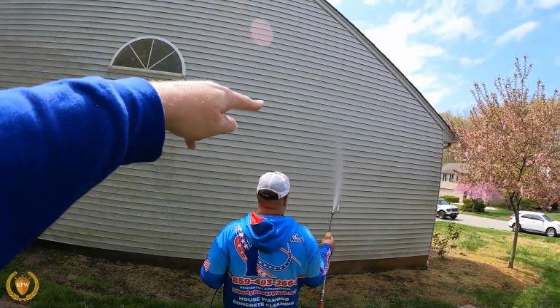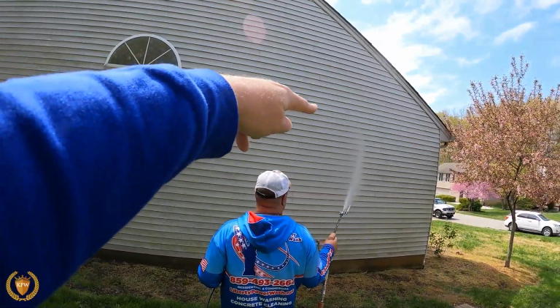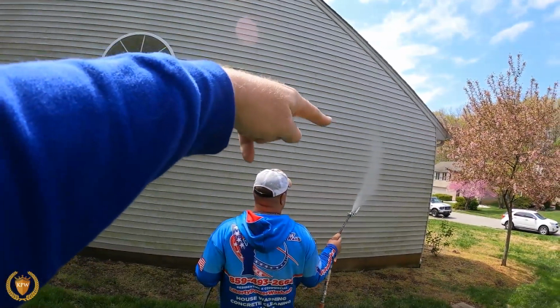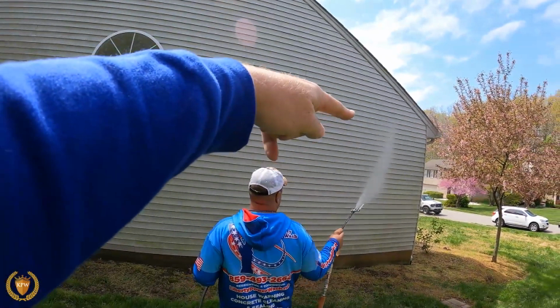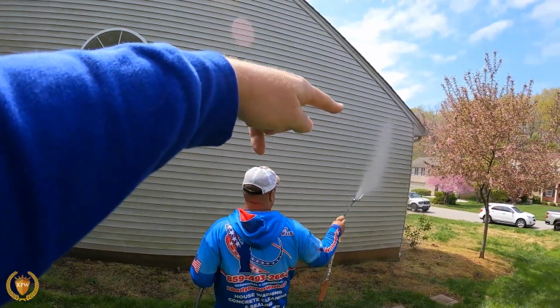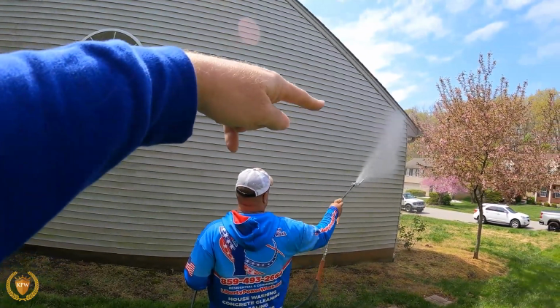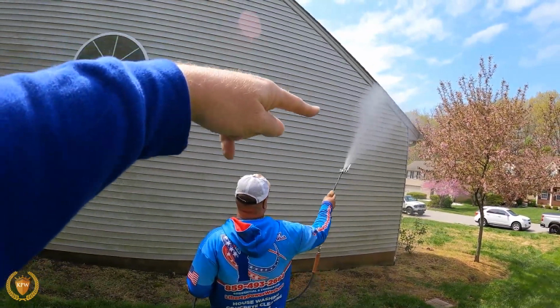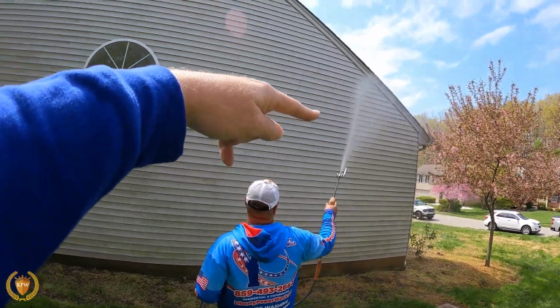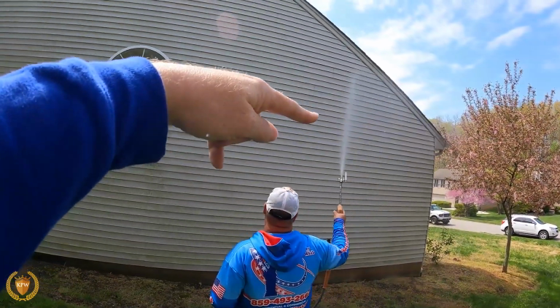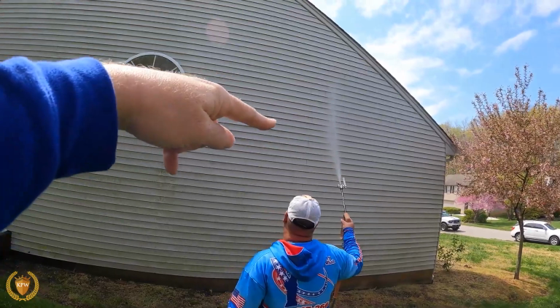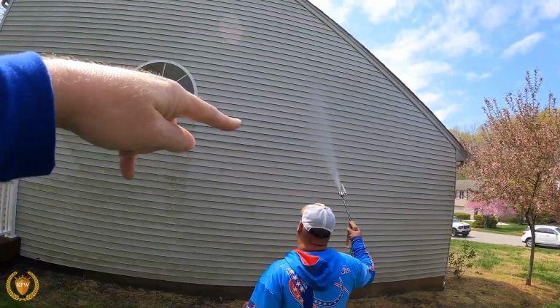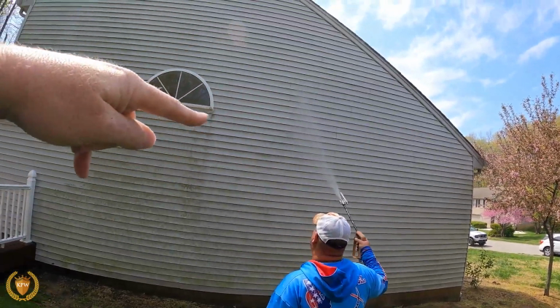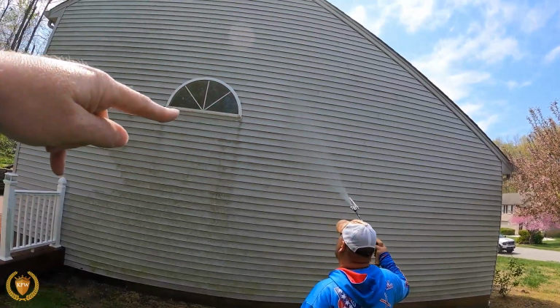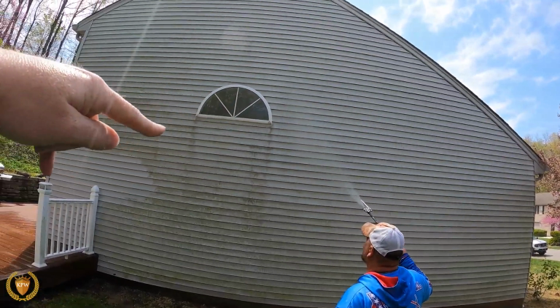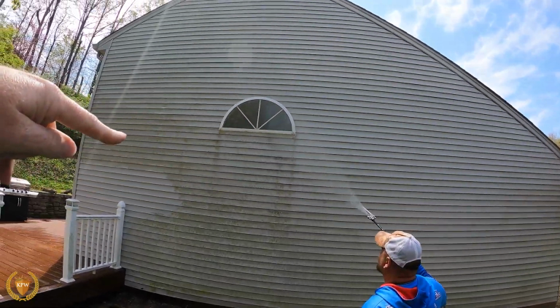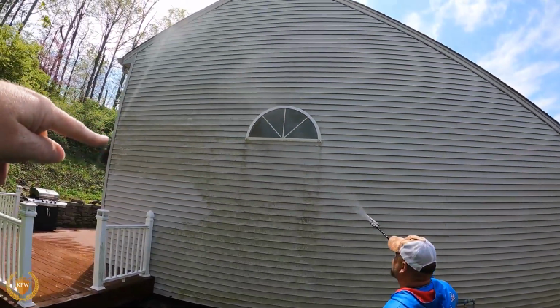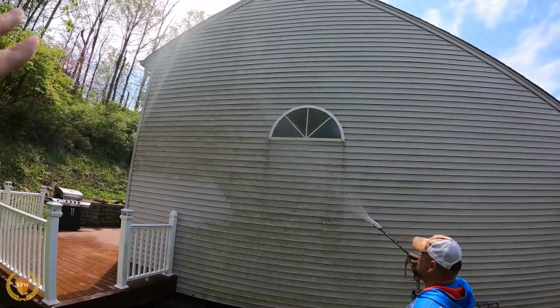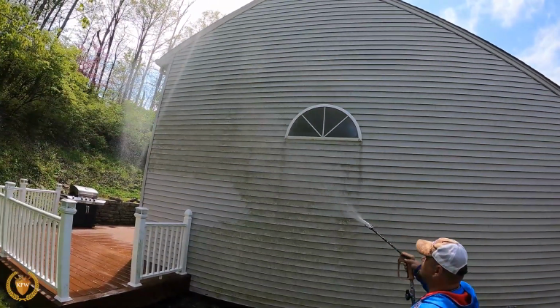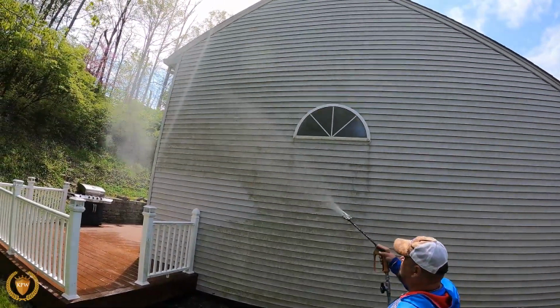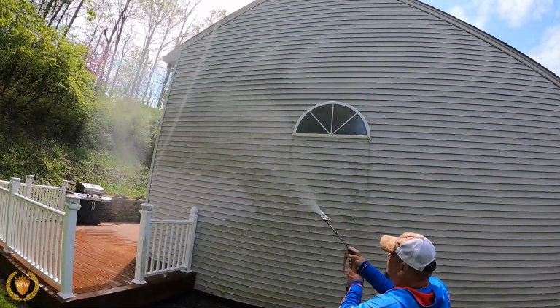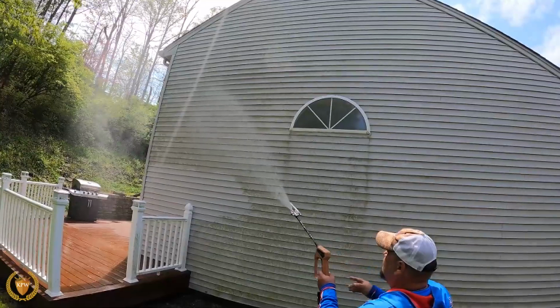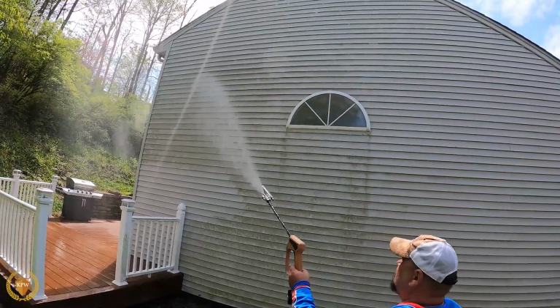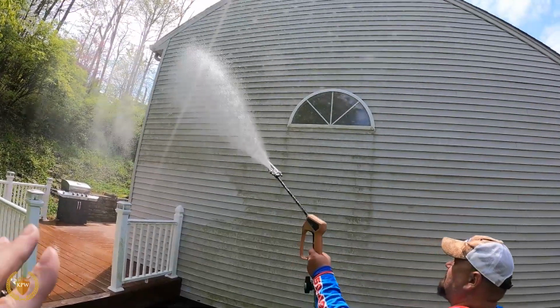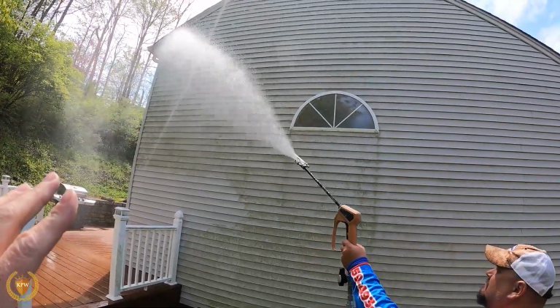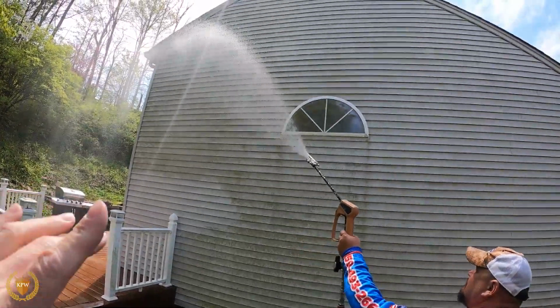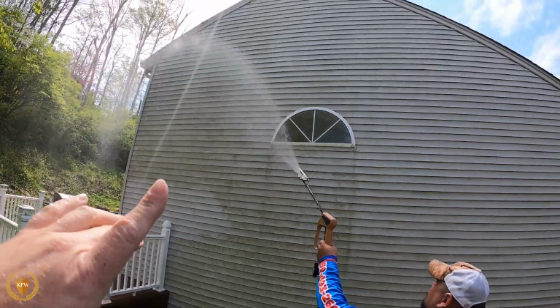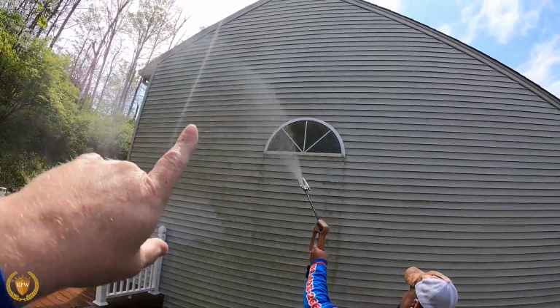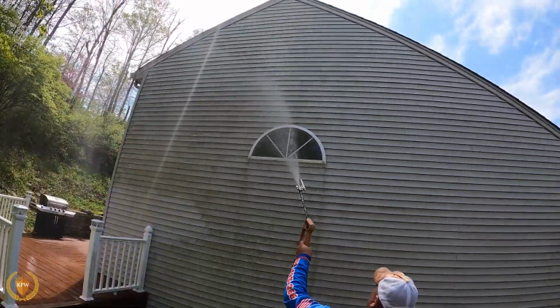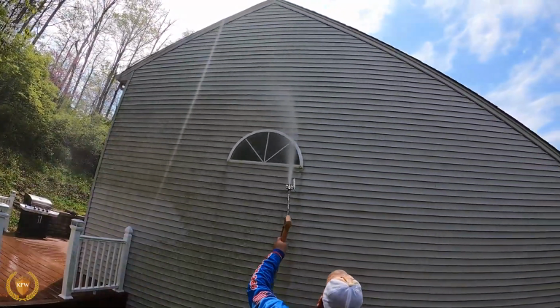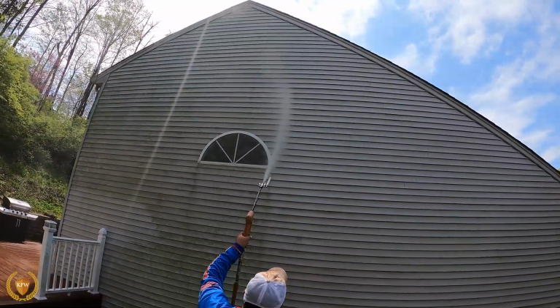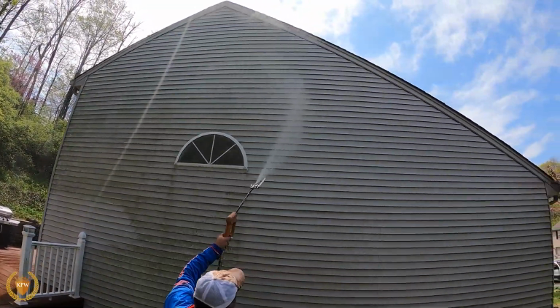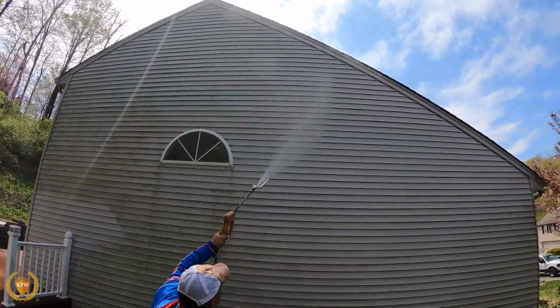Right here you can see he's moving up — that's the bottom of that section to get the rest of that house. We're not just keep spraying because there's green and there's mold. We're moving on up and getting up here.